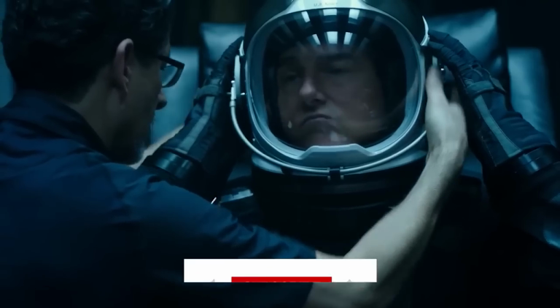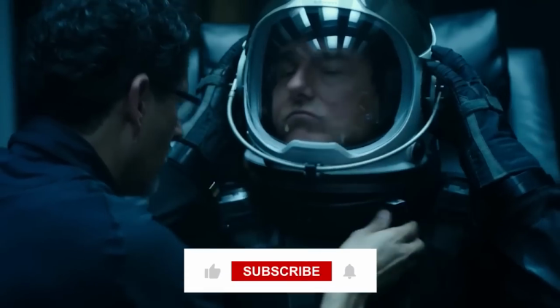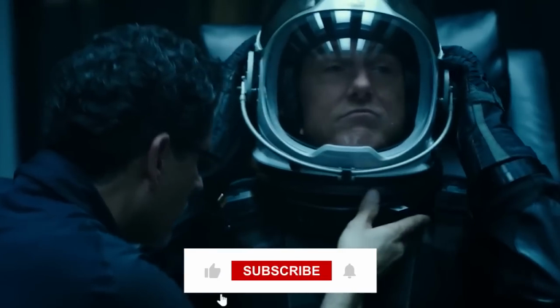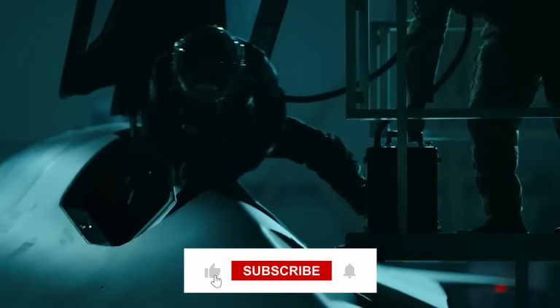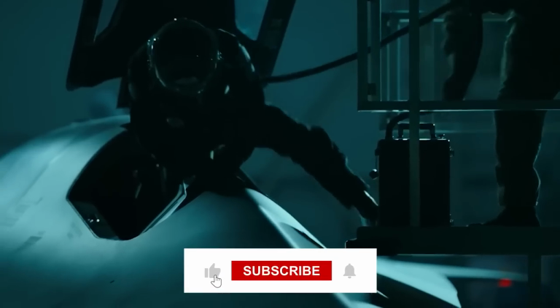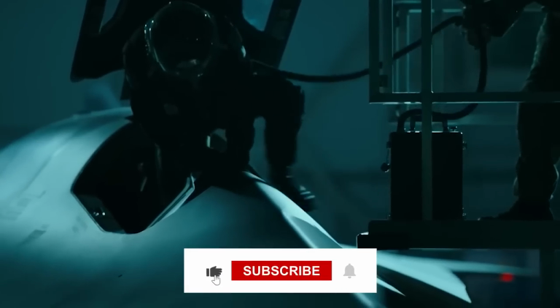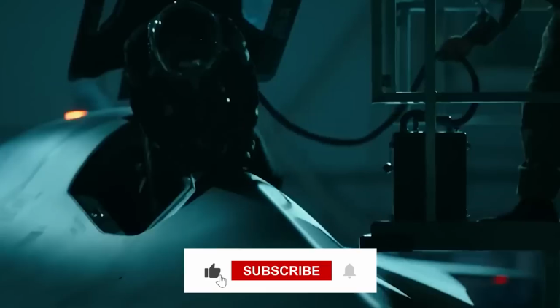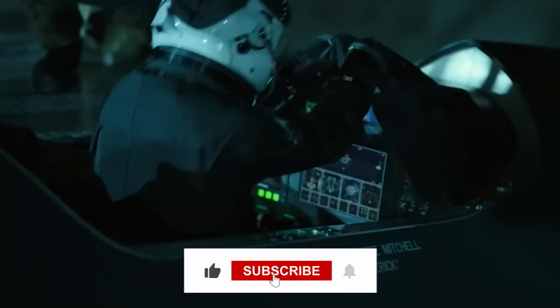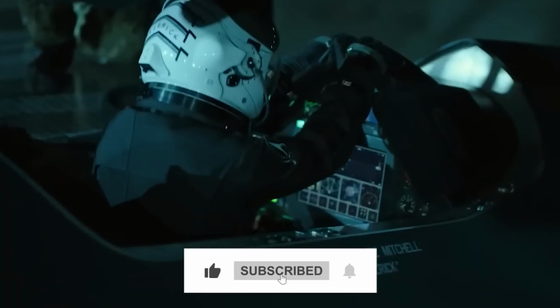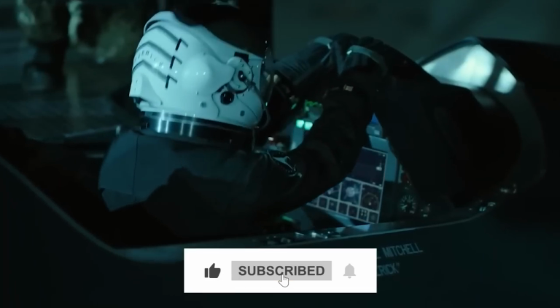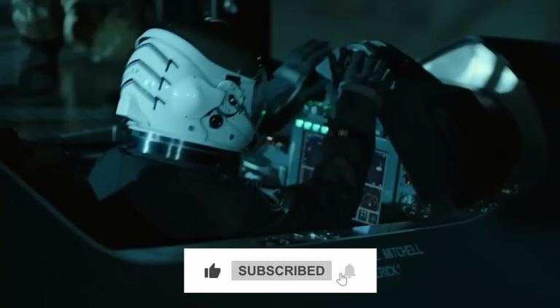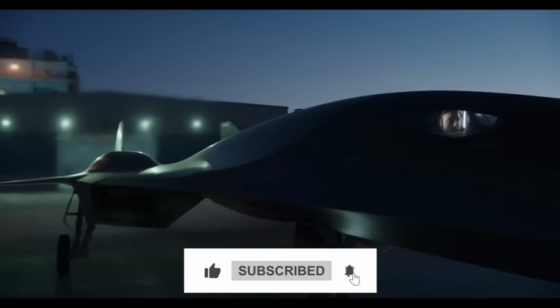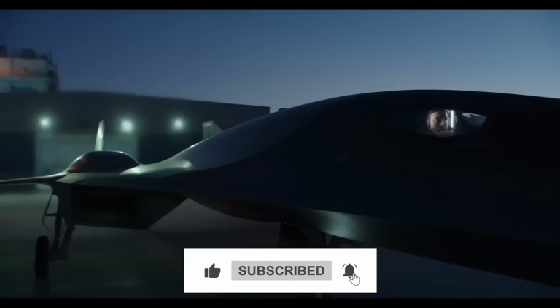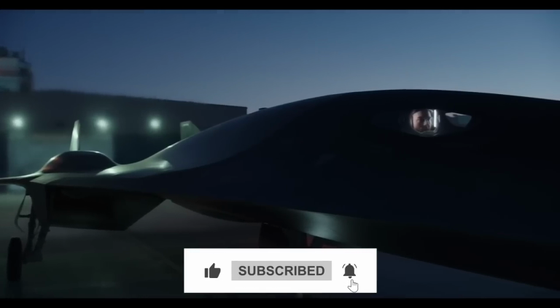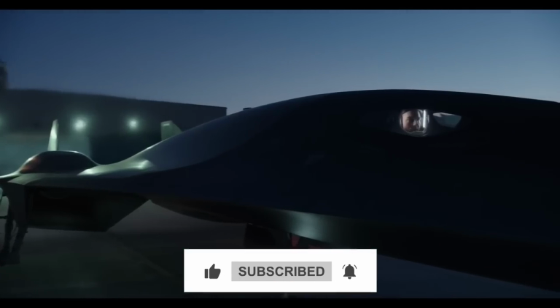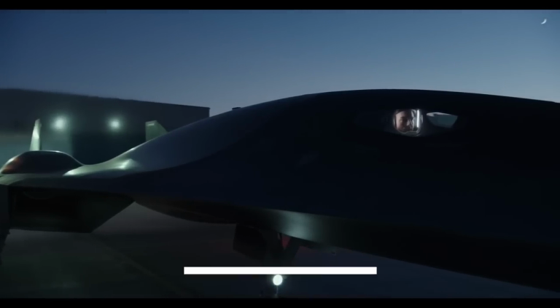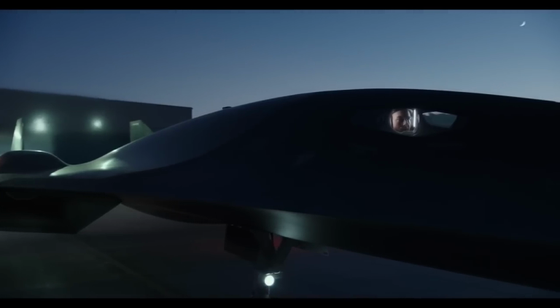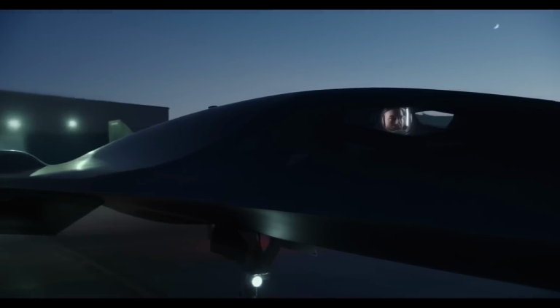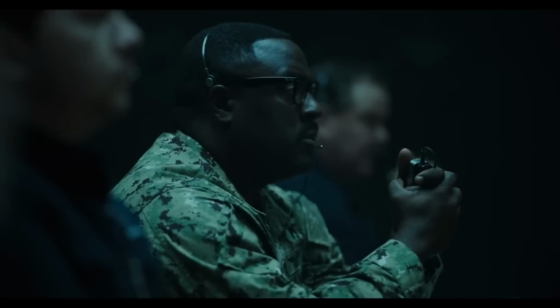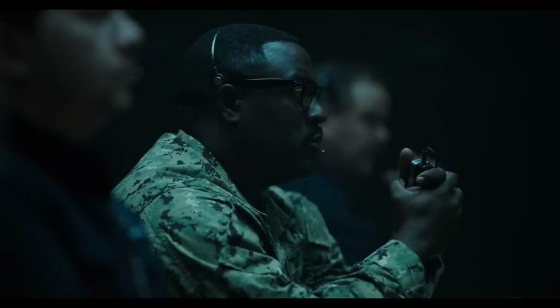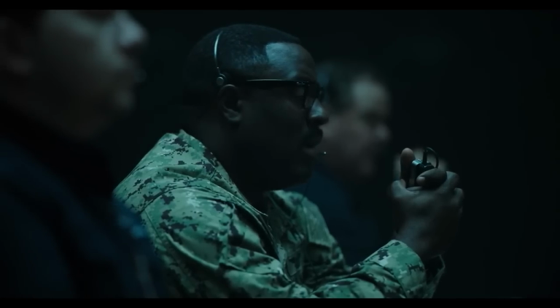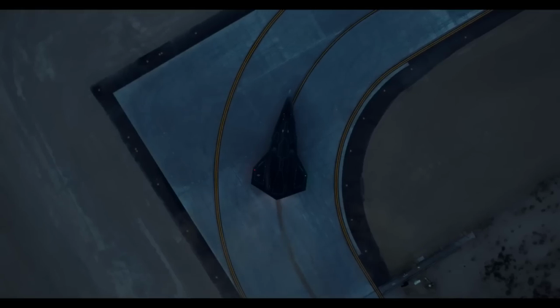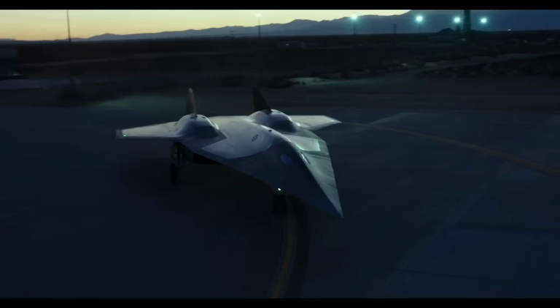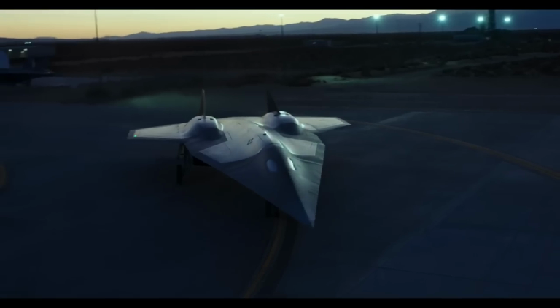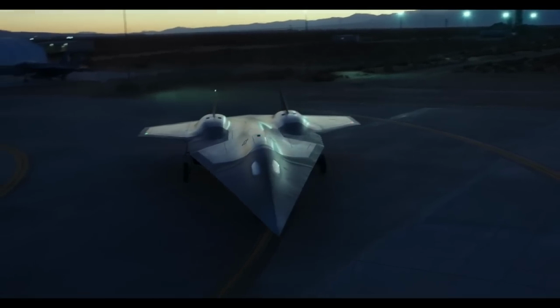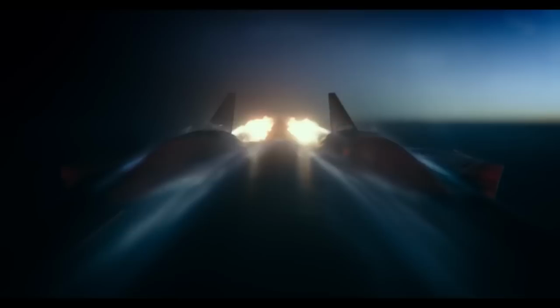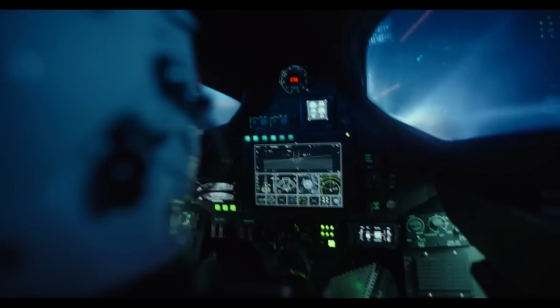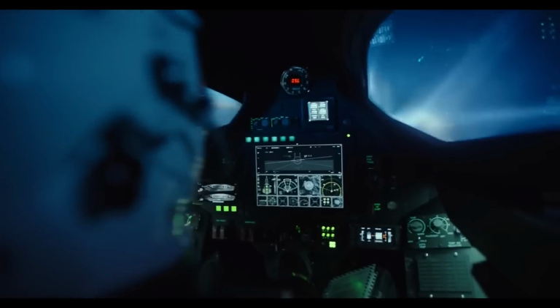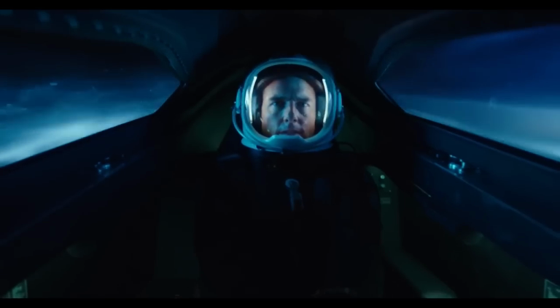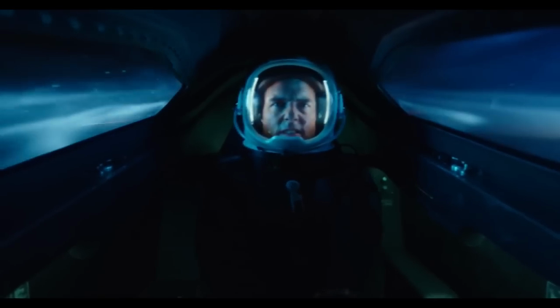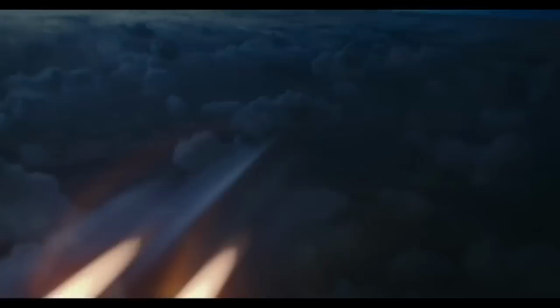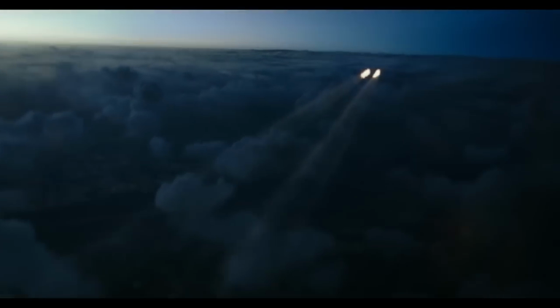If you enjoyed the video, please leave a like, subscribe to the channel, and hit that notification bell for more content like today's. Thanks for watching, and we'll see you in the next one.